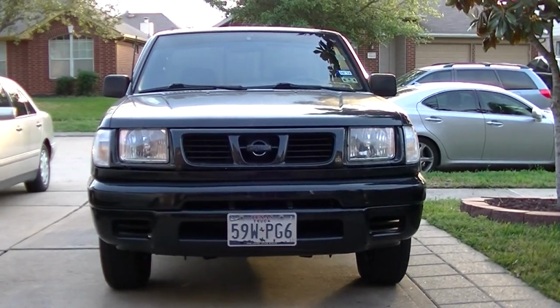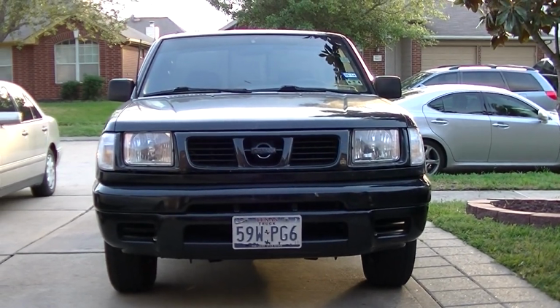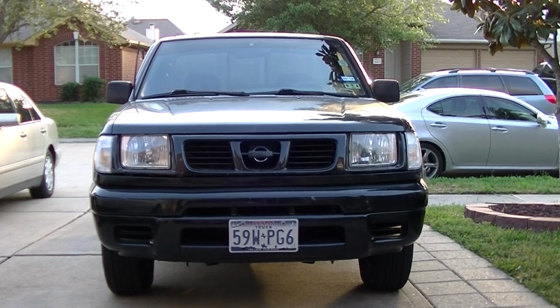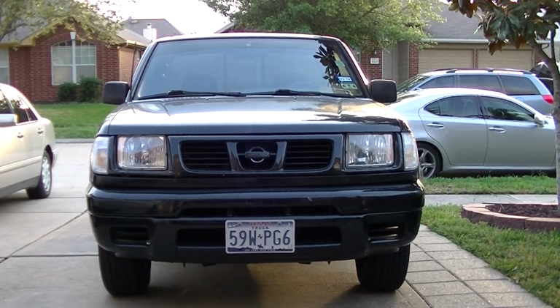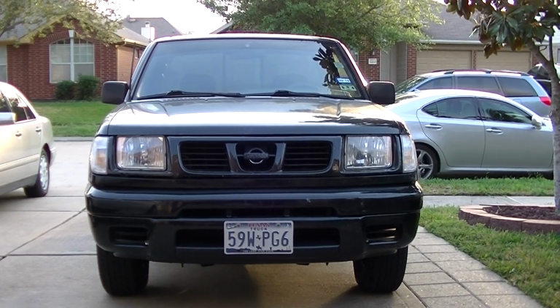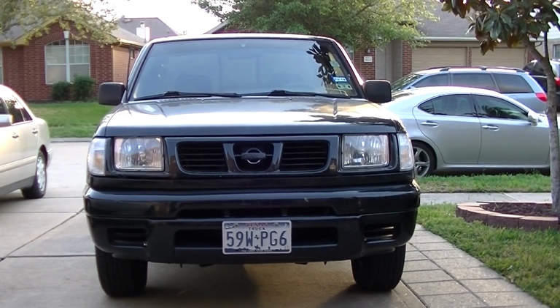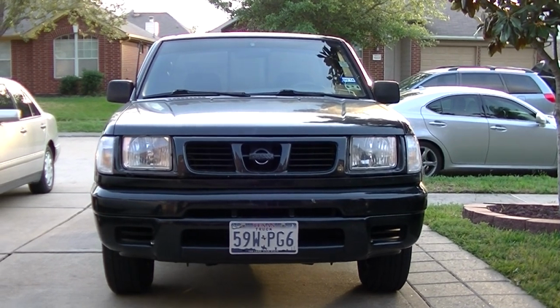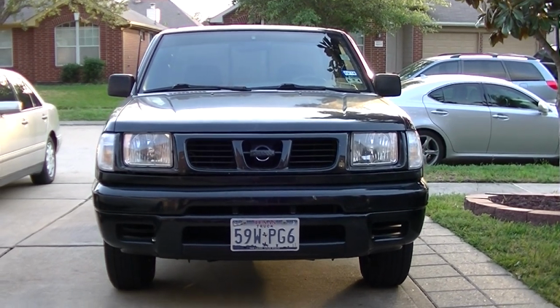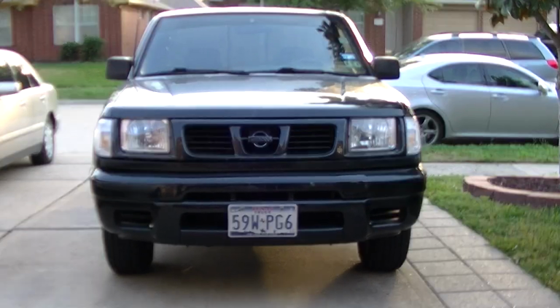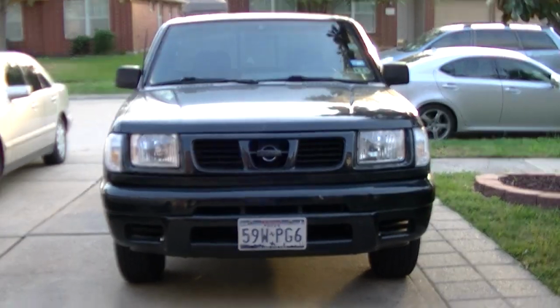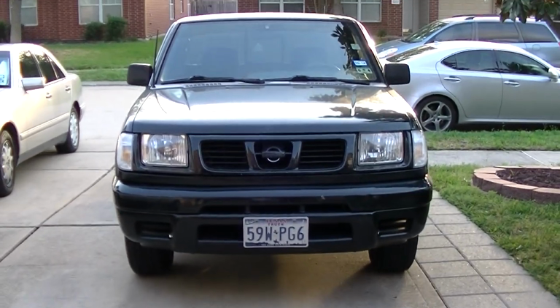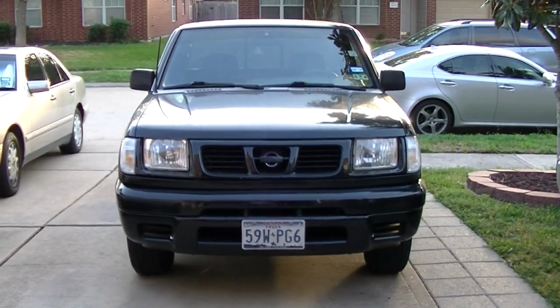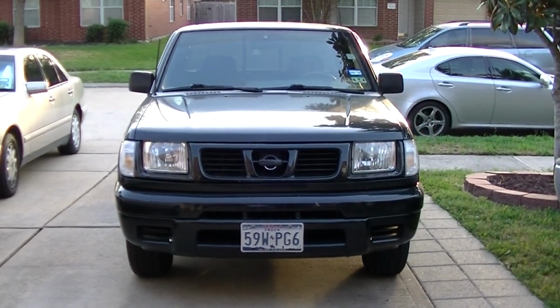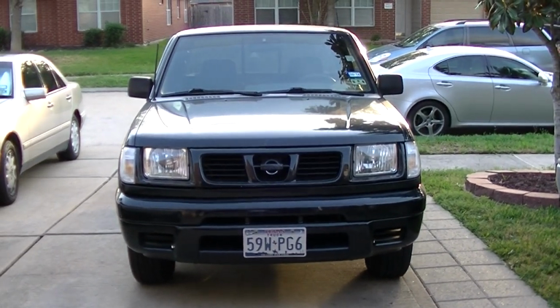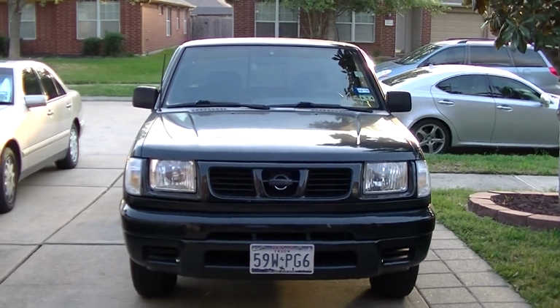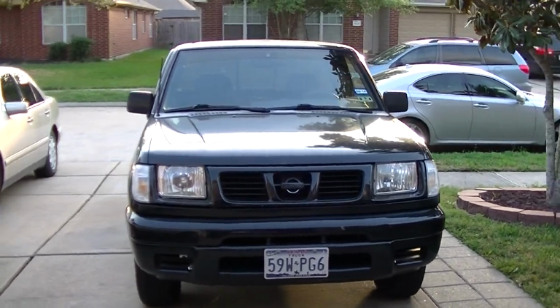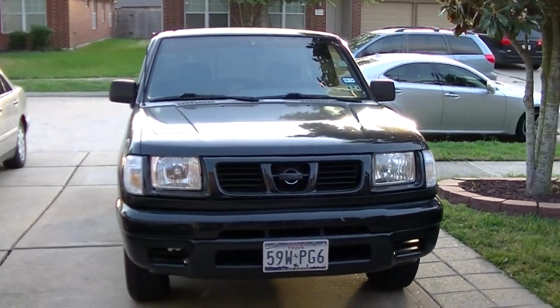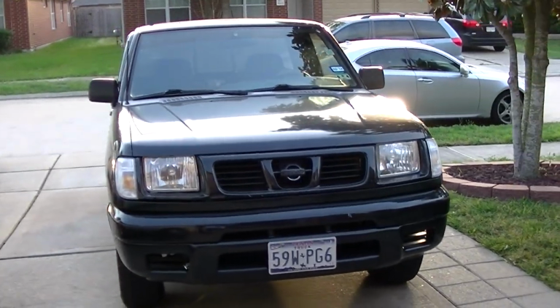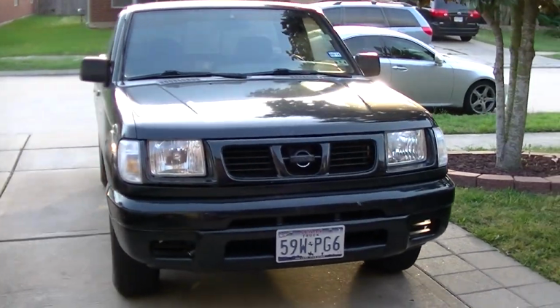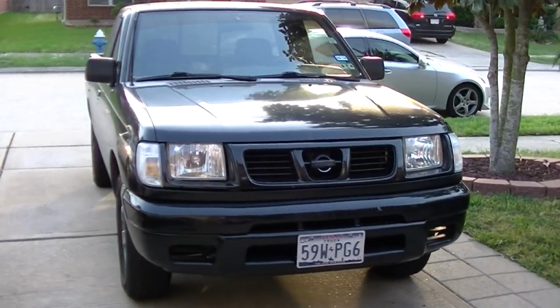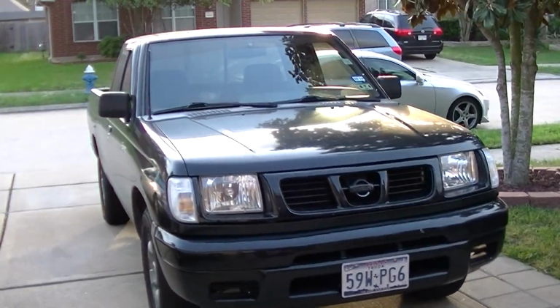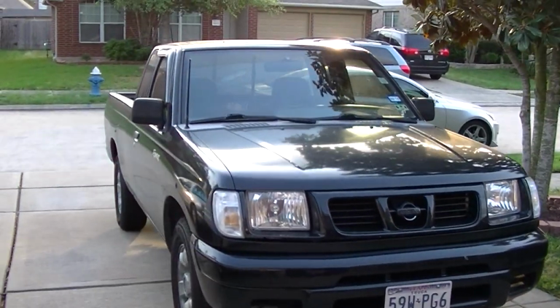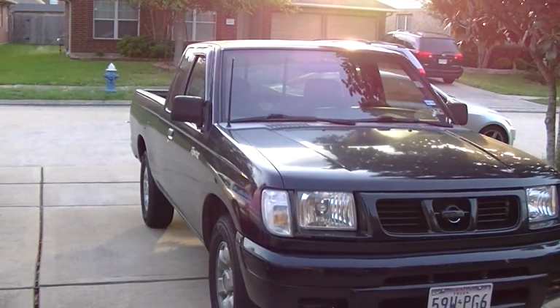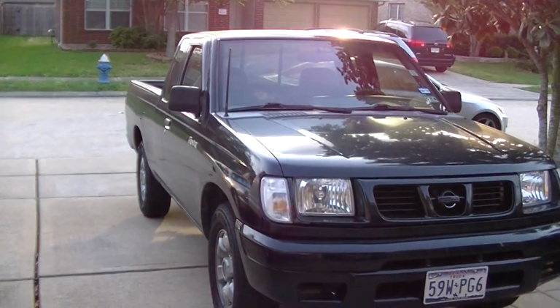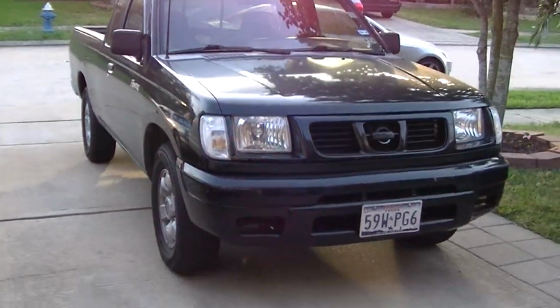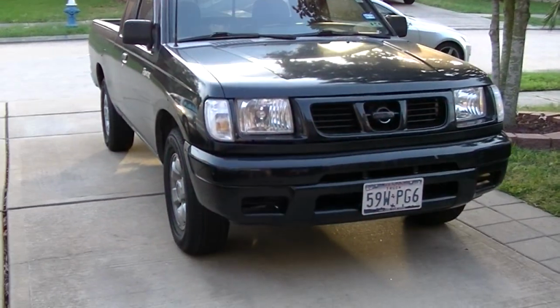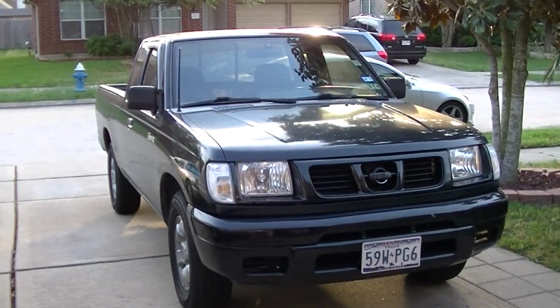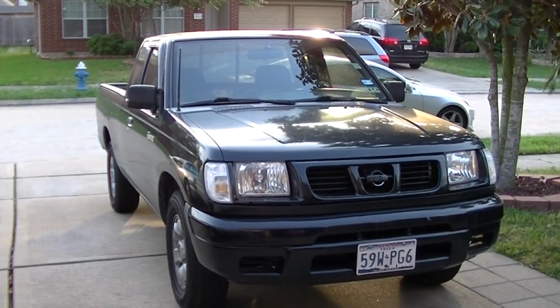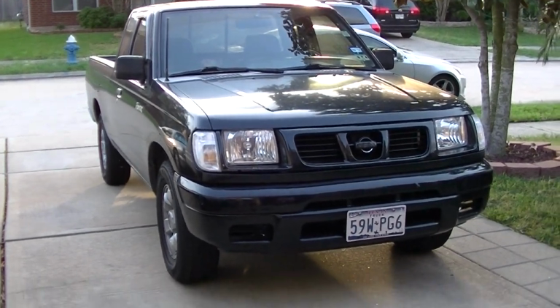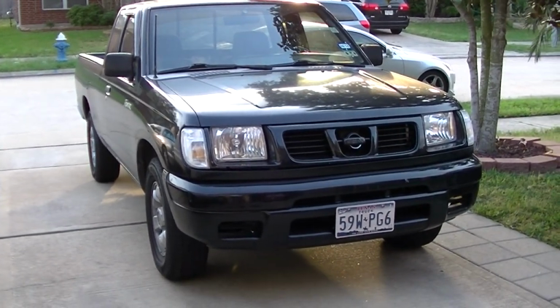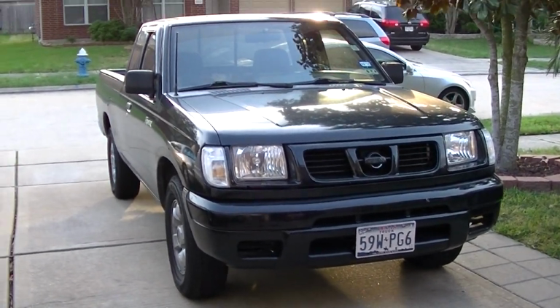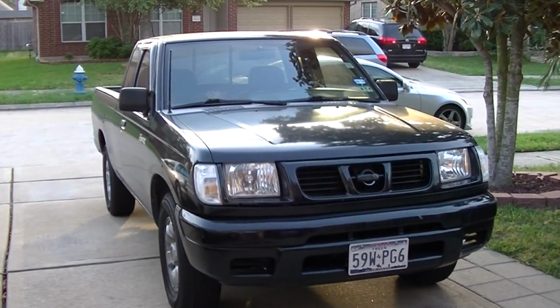That's how she looks now, back to stock. She looks good. I'll keep you updated to see what else I do to it — which isn't really much, just keeping her maintained. Peace.